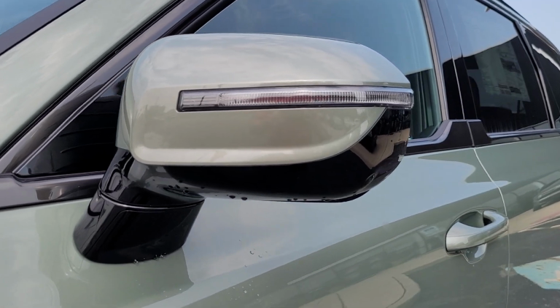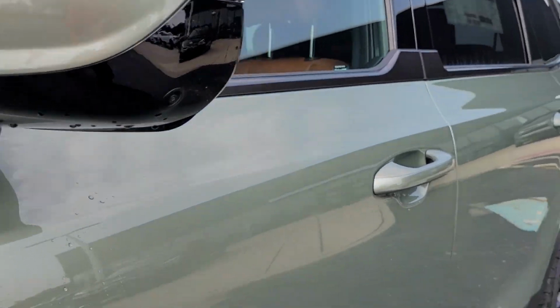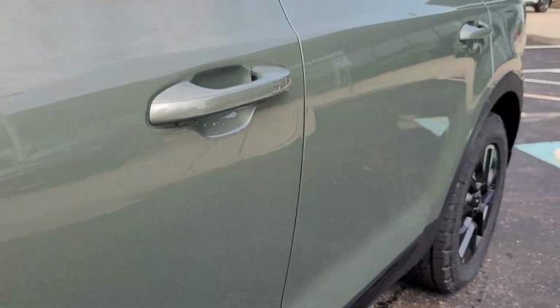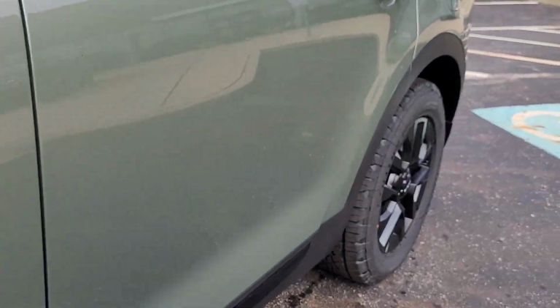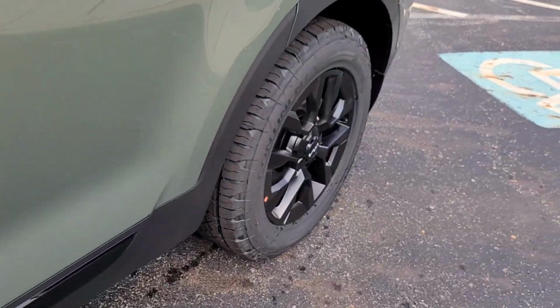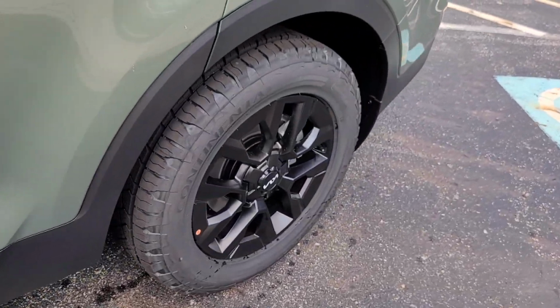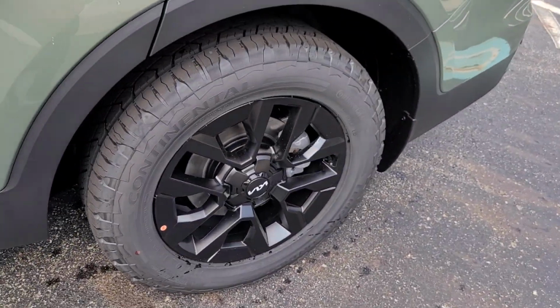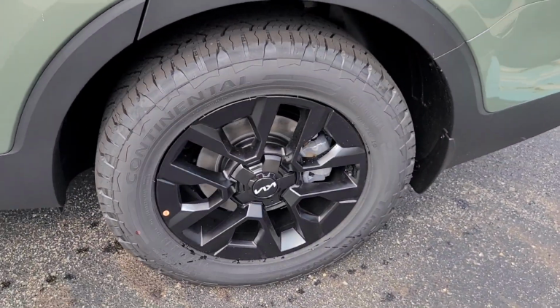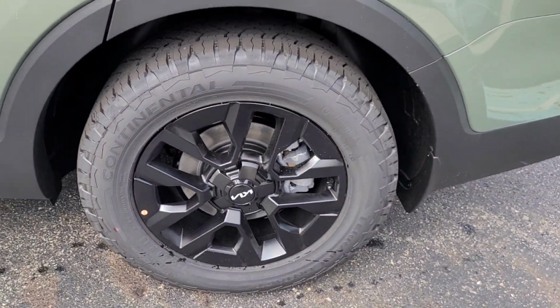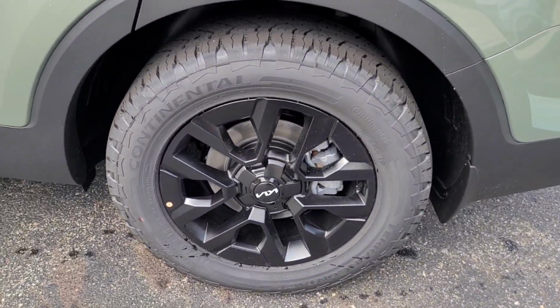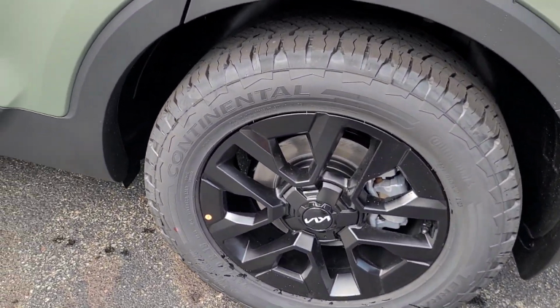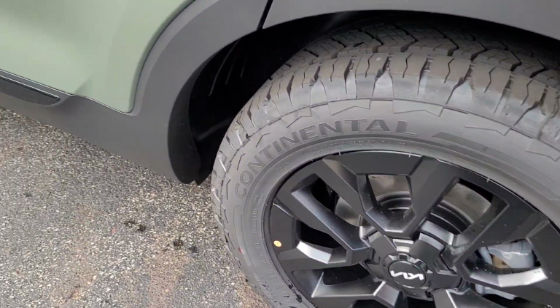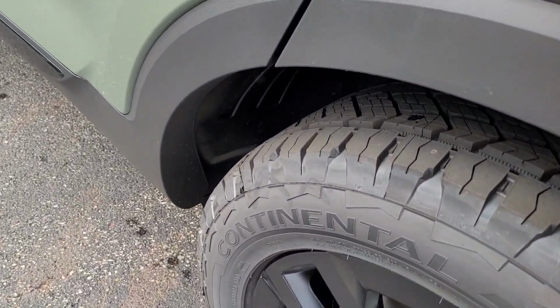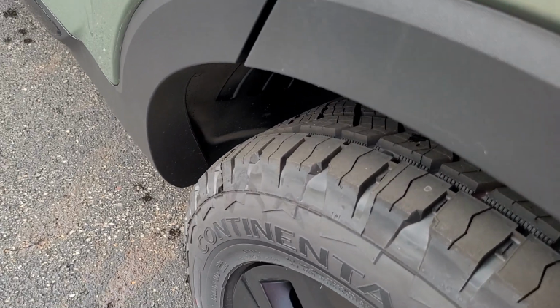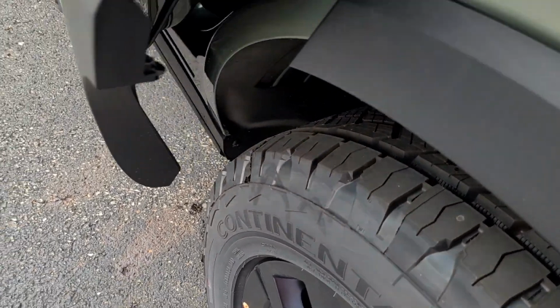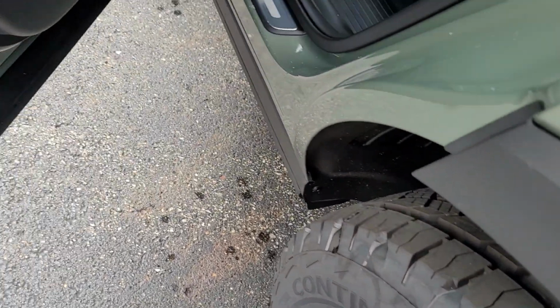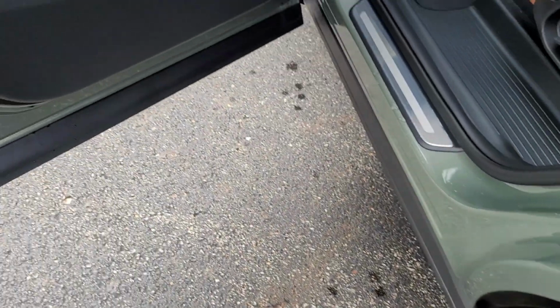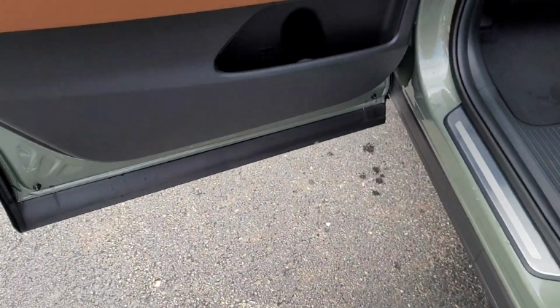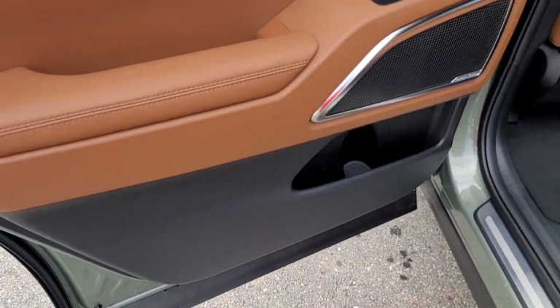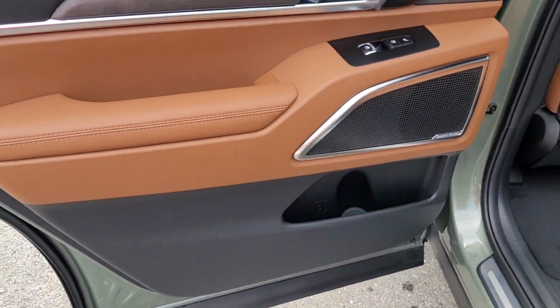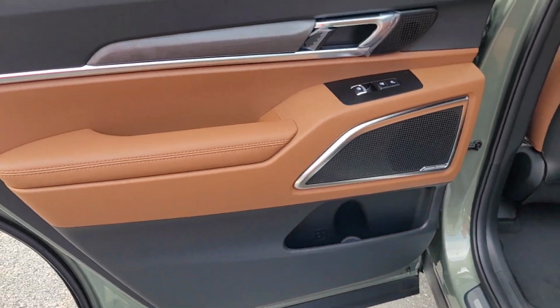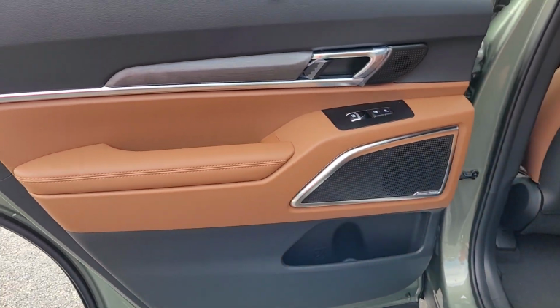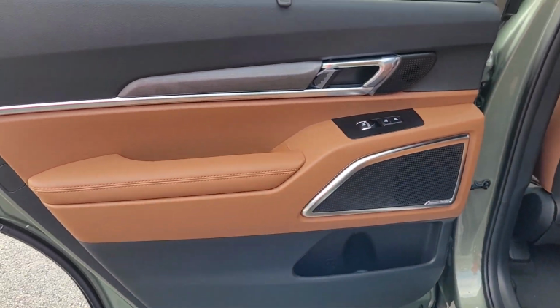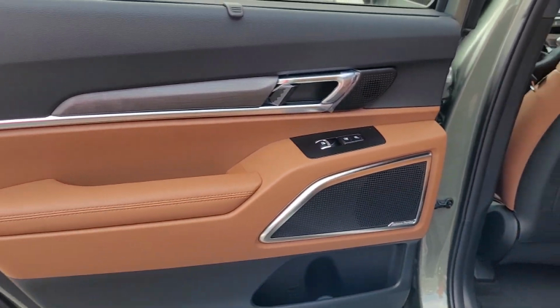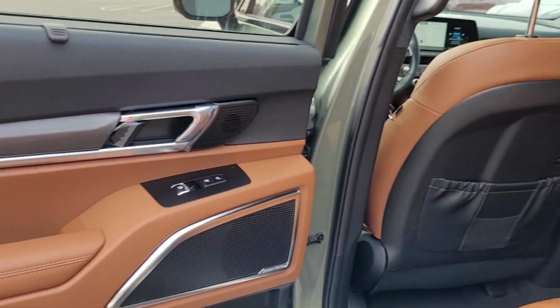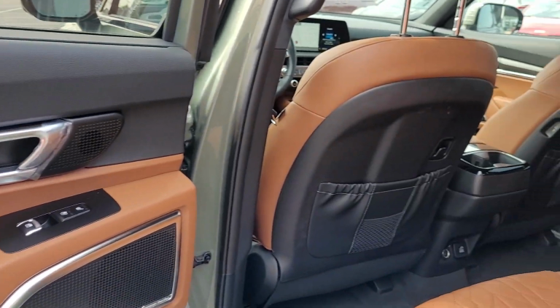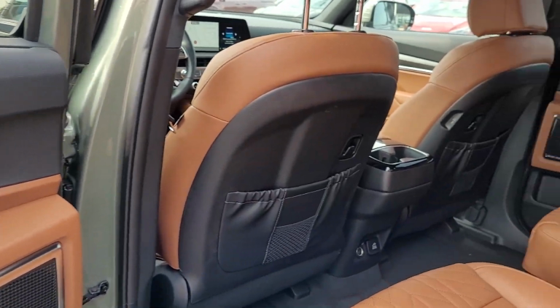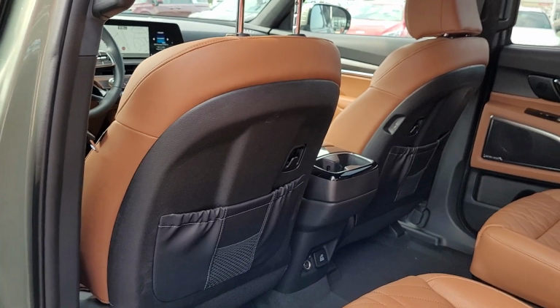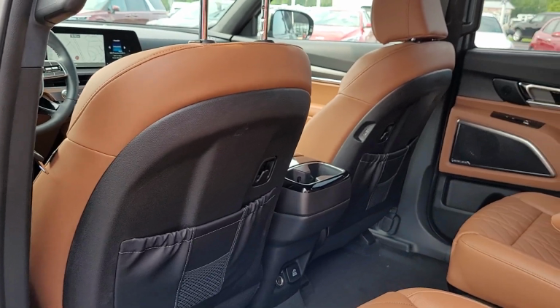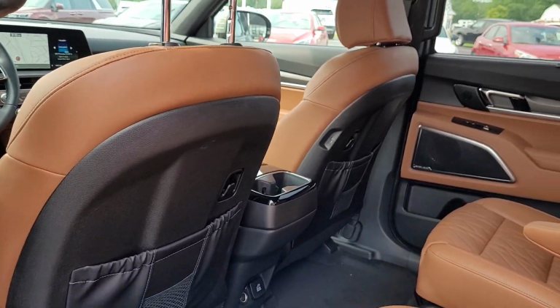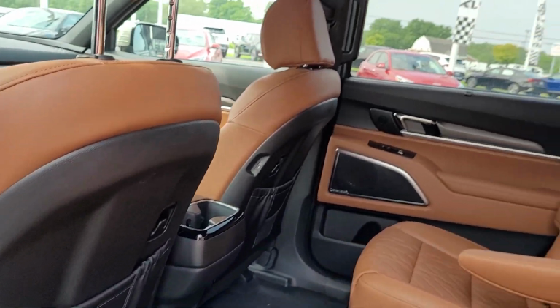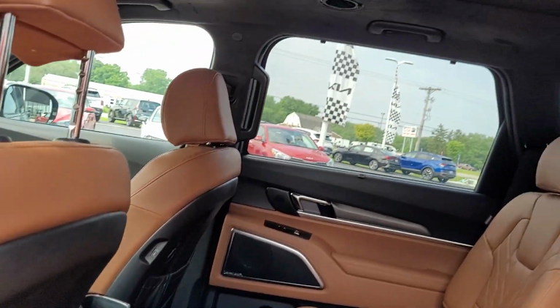Feel pampered and prepared for whatever the road has in store in this capable Telluride. Treat yourself to a test drive today — our staff will toss you the keys and give you an outstanding customer experience.